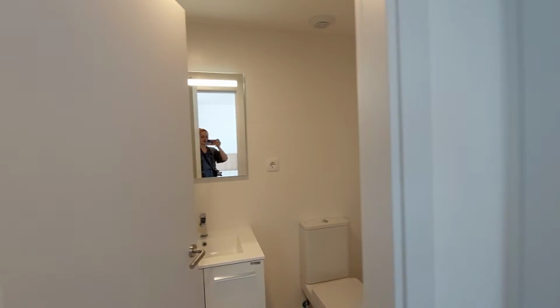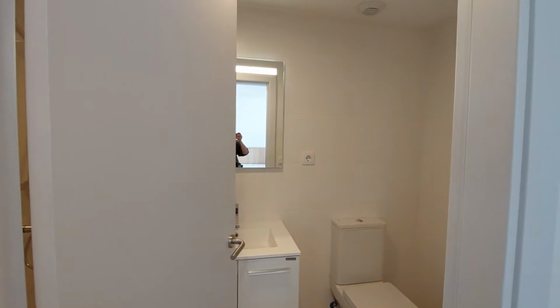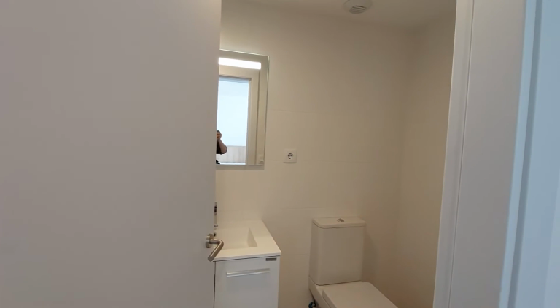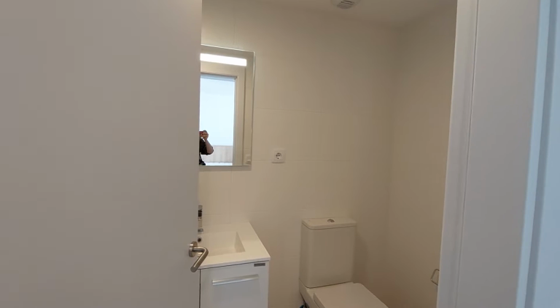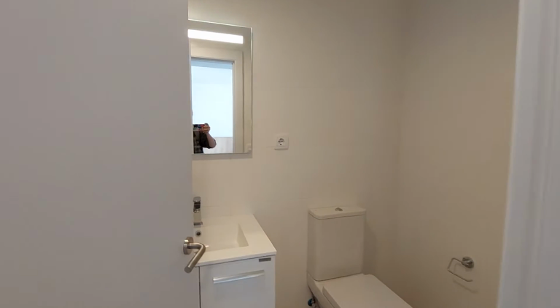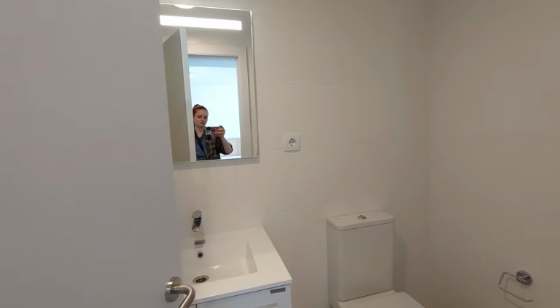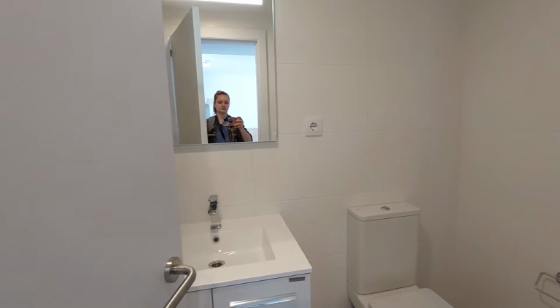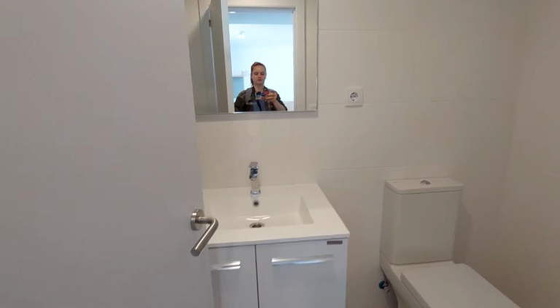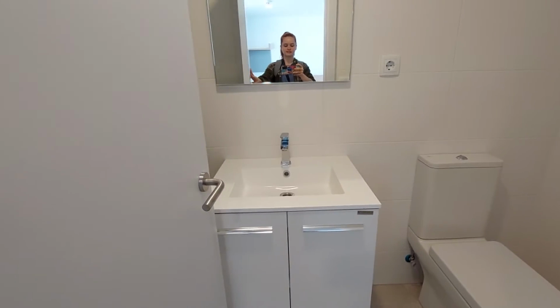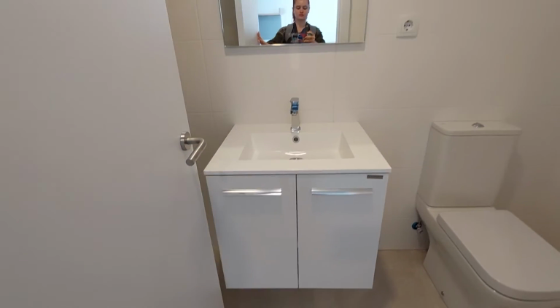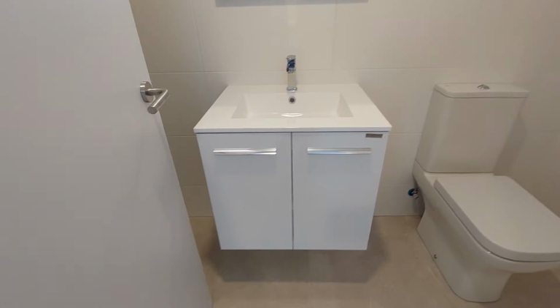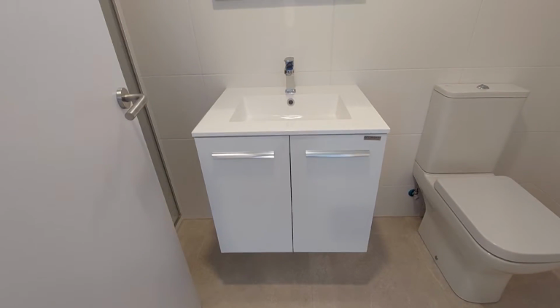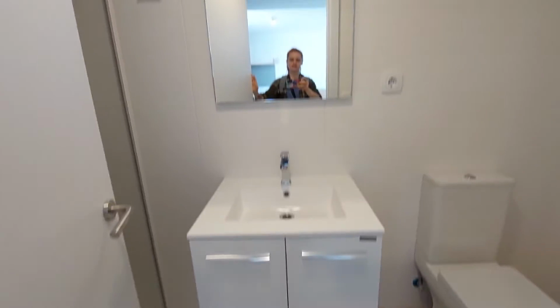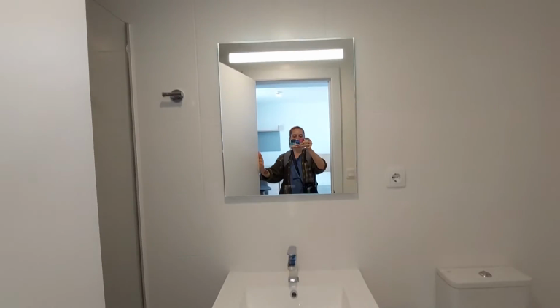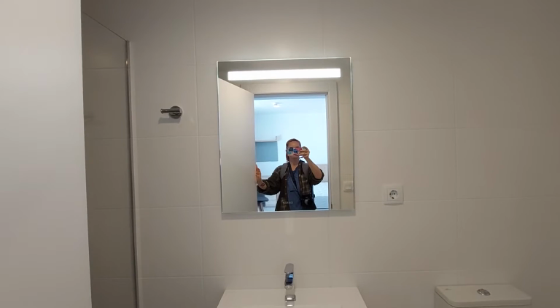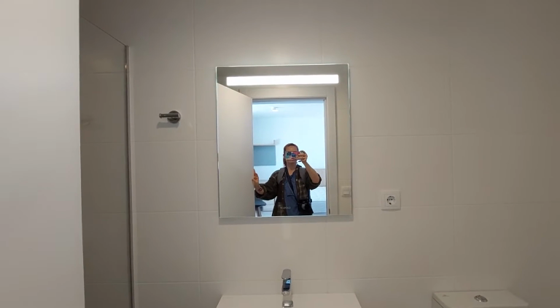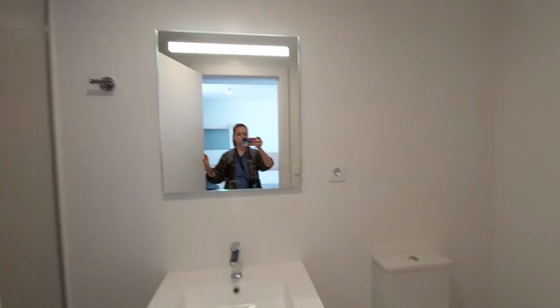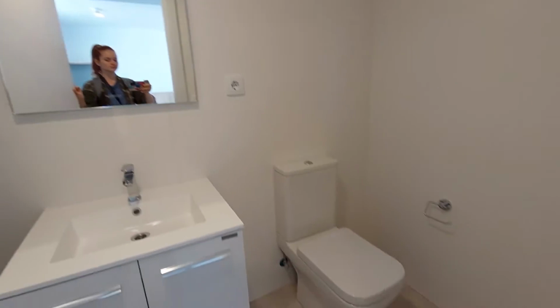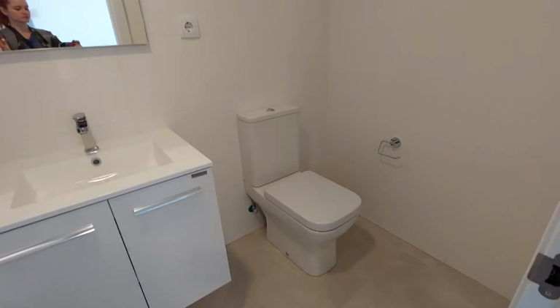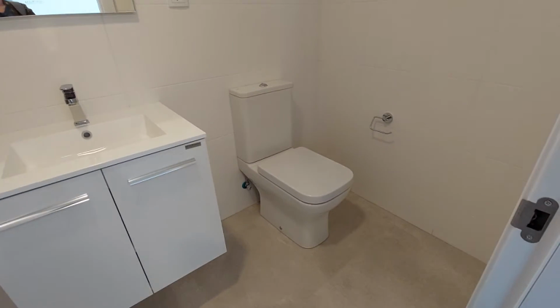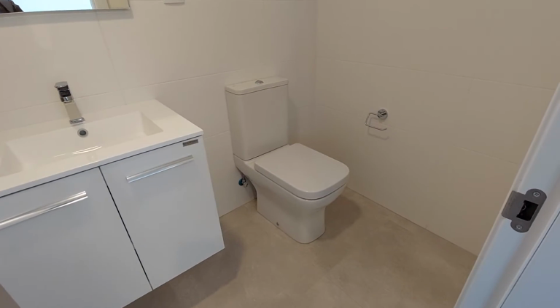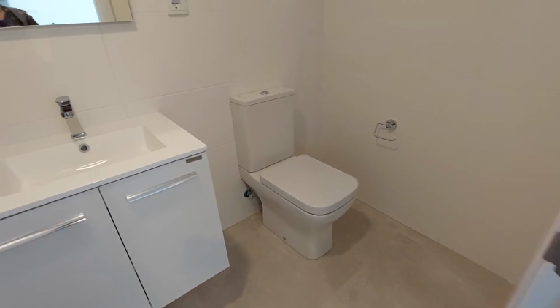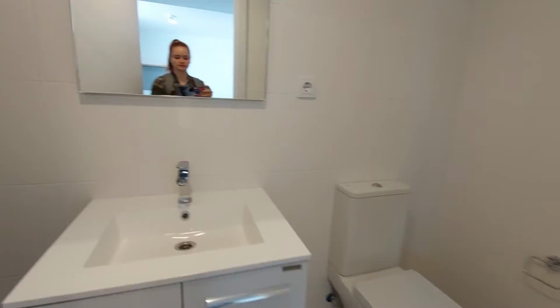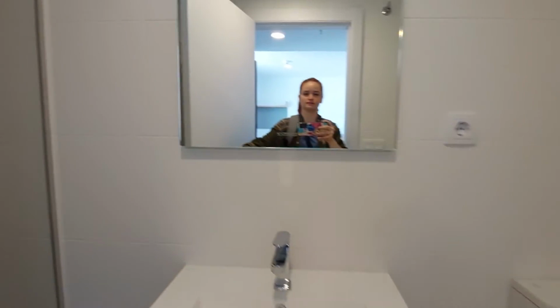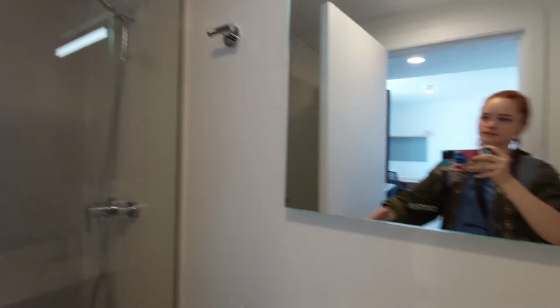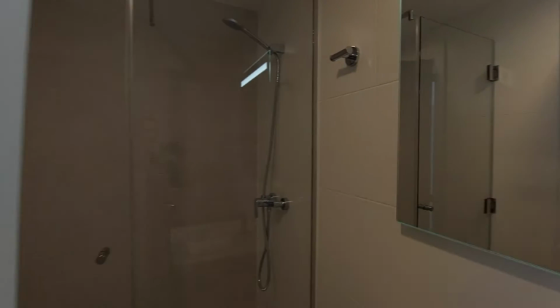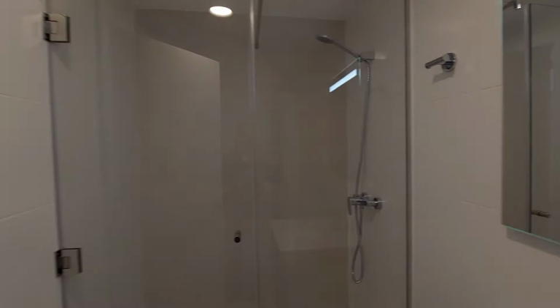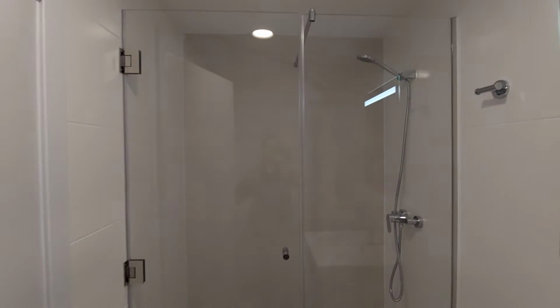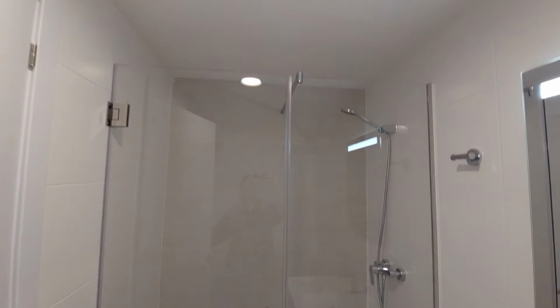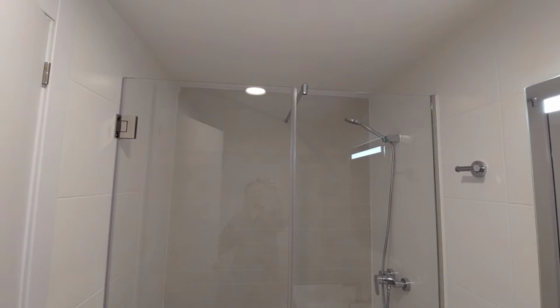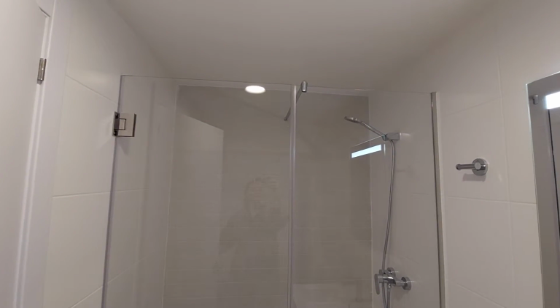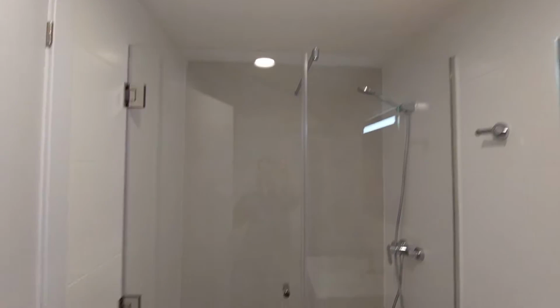And this is the bathroom. You have the sink. You have a closet under the sink. You have a mirror. You have a toilet. And the shower on the other side — that's your shower.